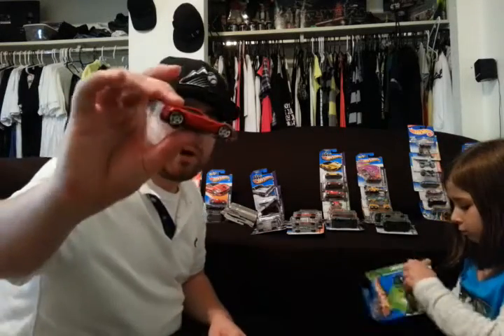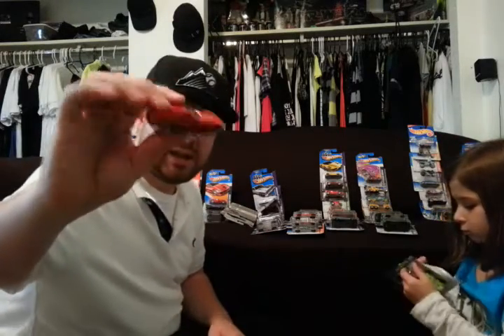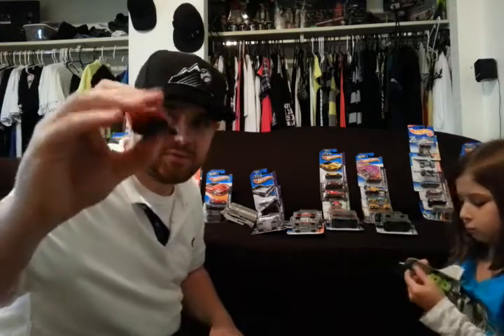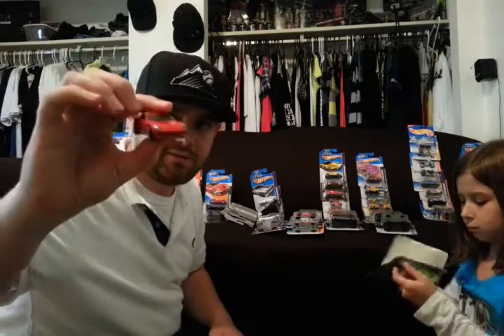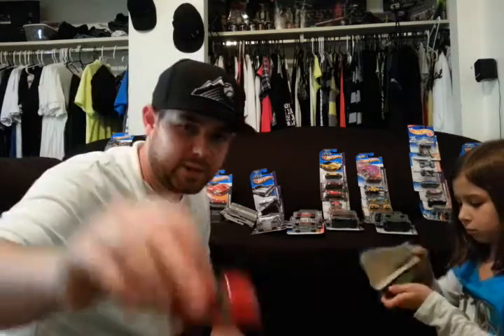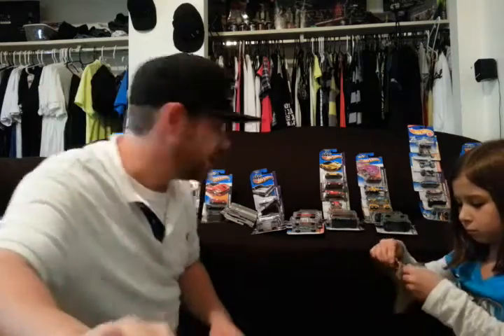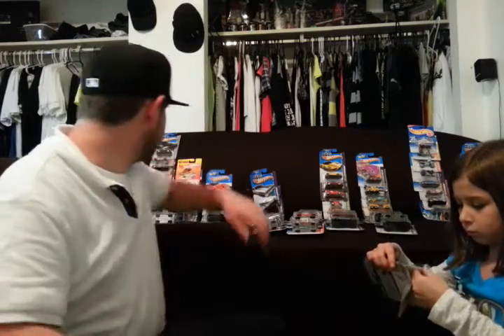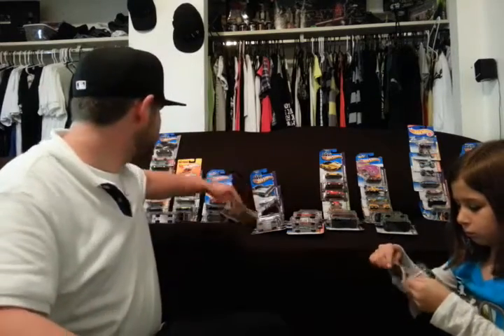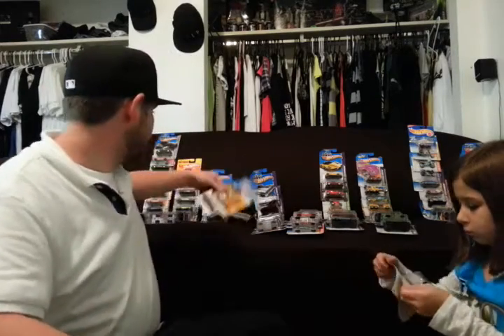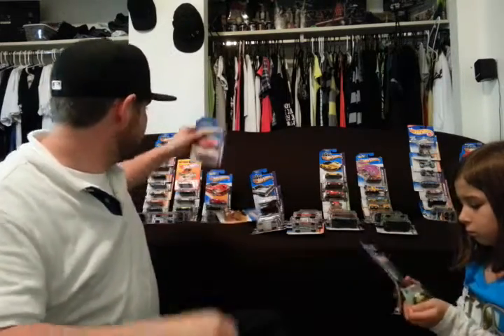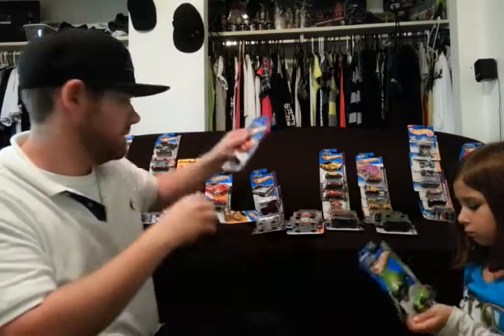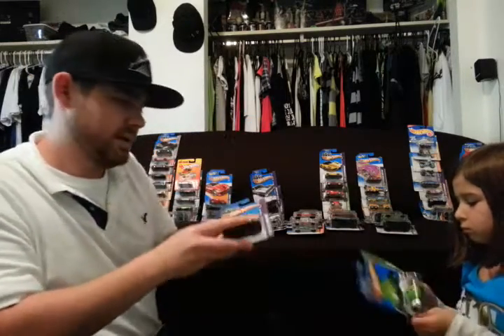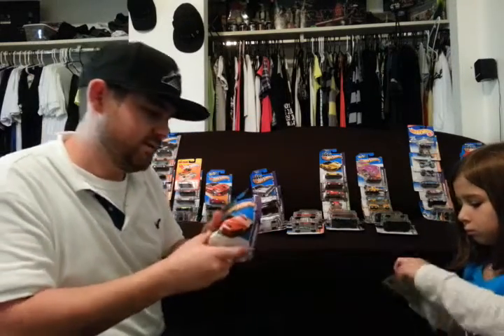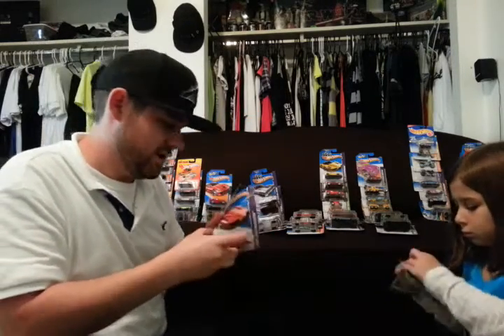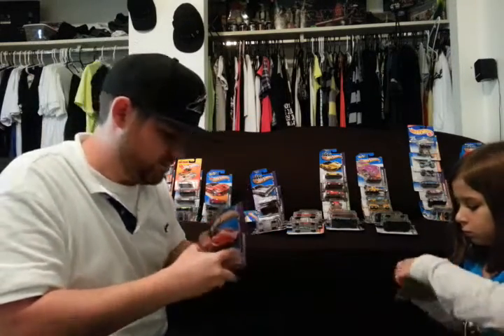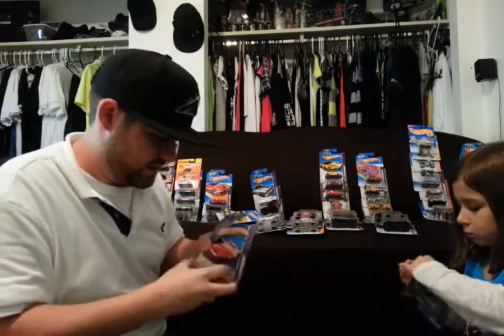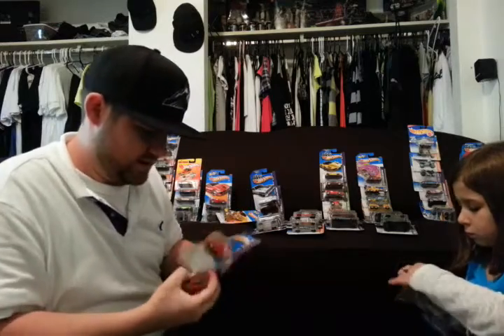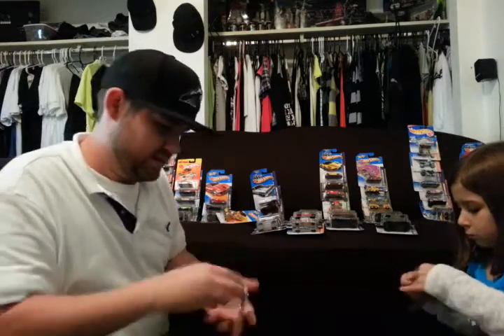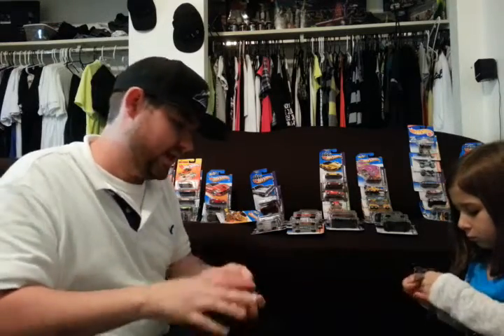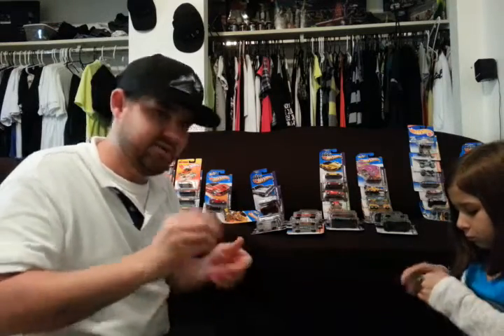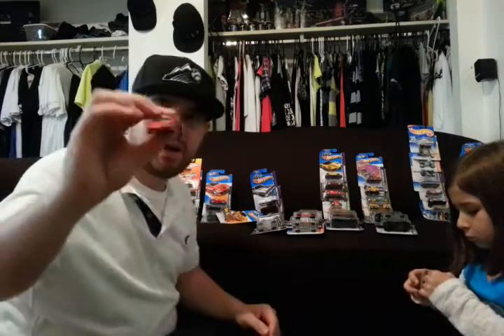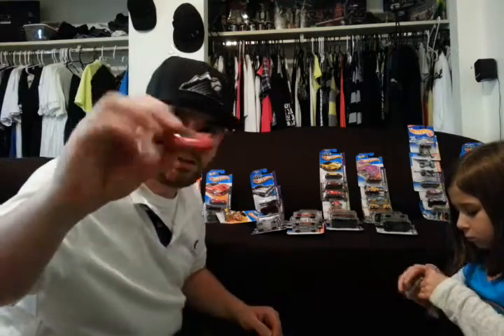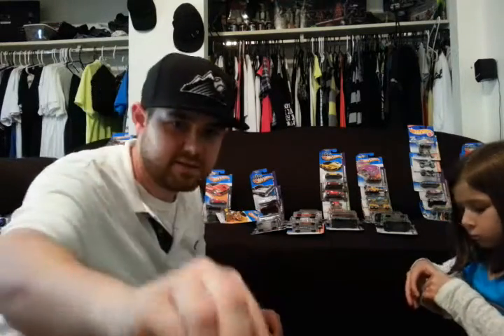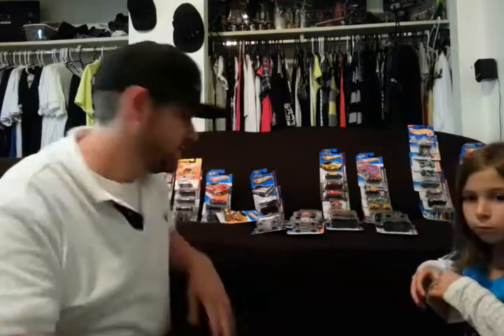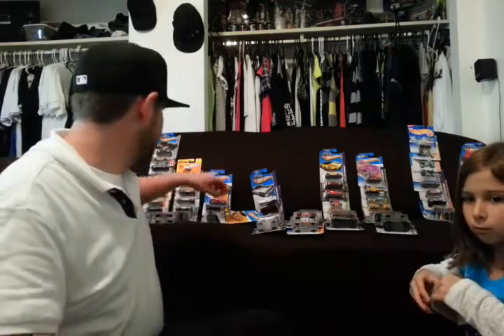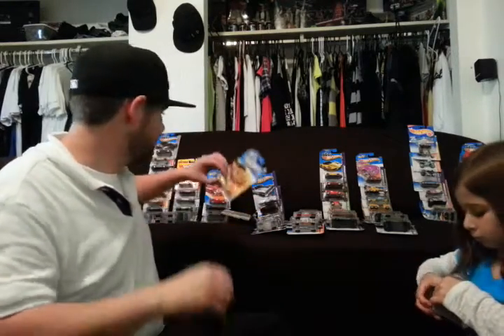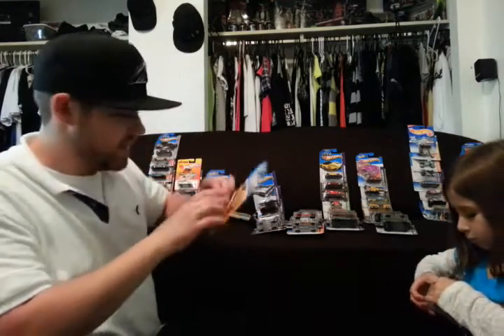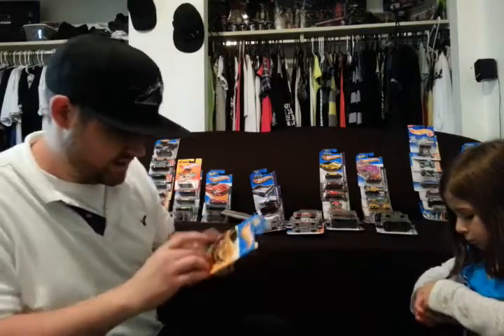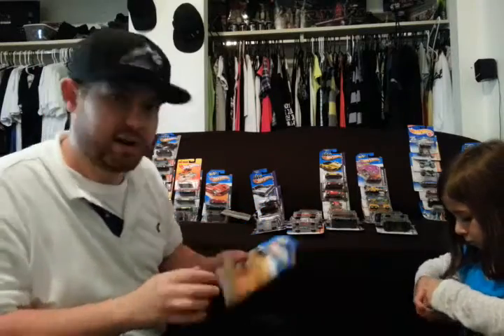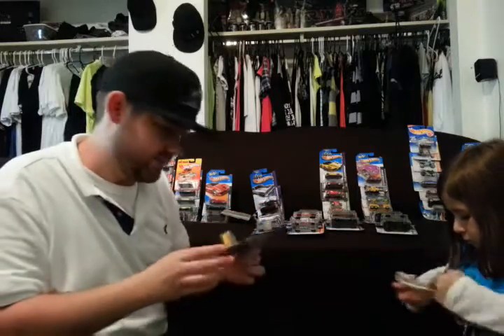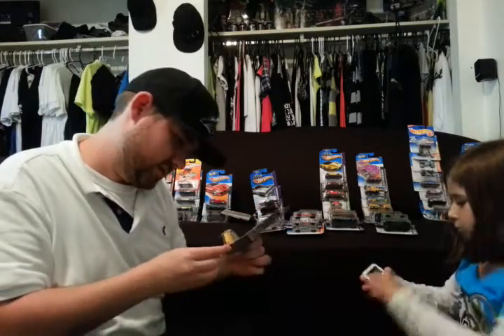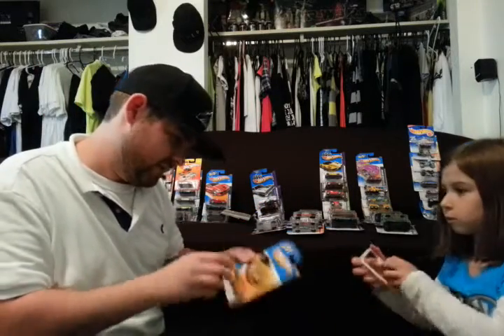Ferrari F12 Berlinetta. Enzo Ferrari — the red one. This one's kind of hard to find, the red Enzo. Took me a while to find that. And then when I did, I found a little stack of them.